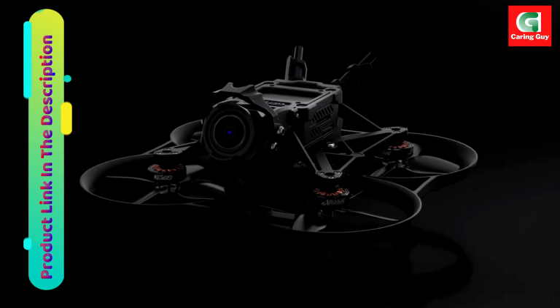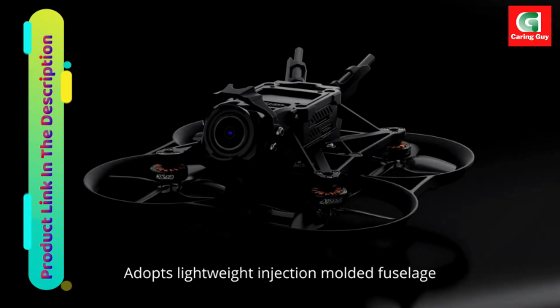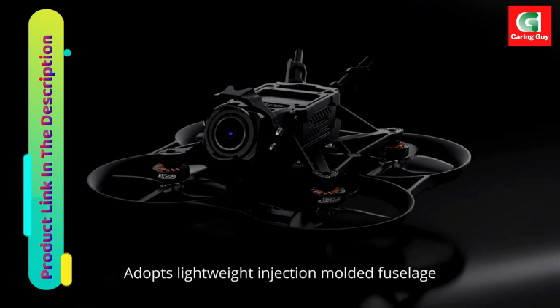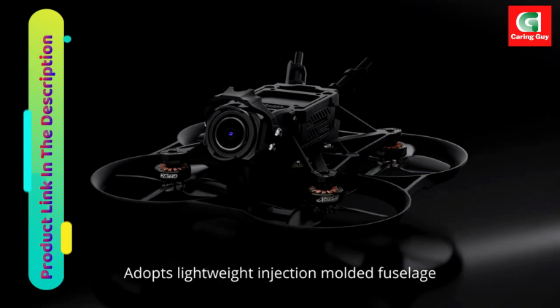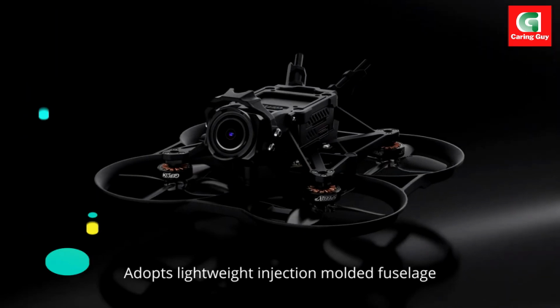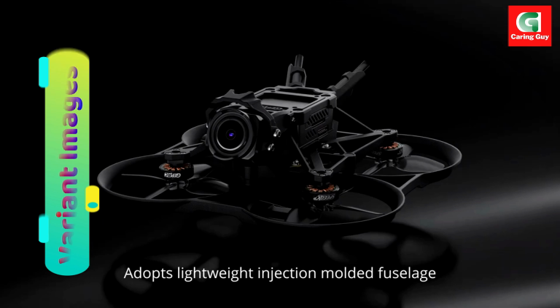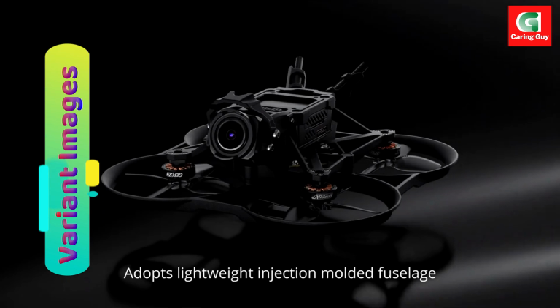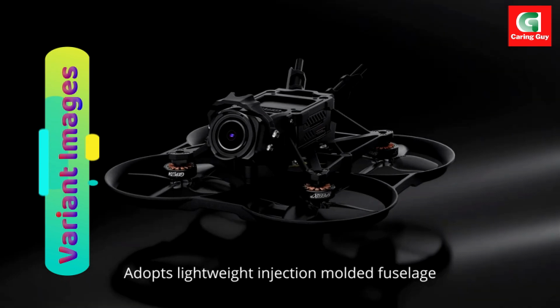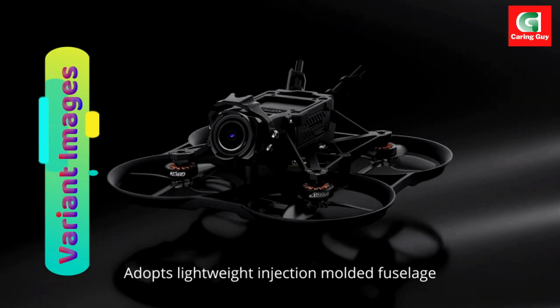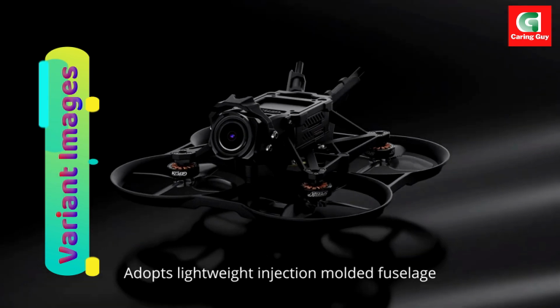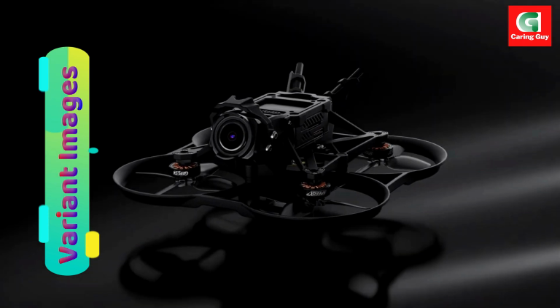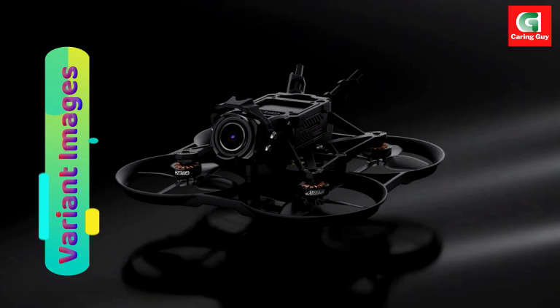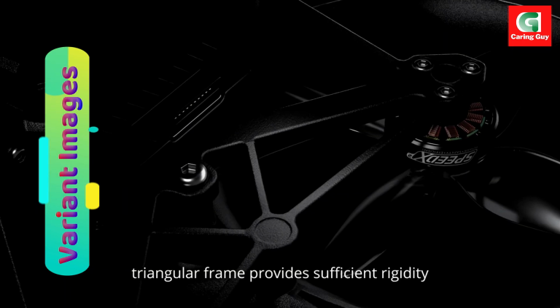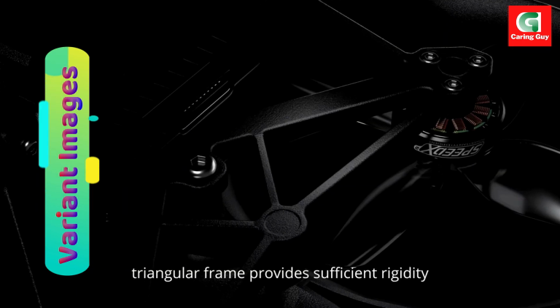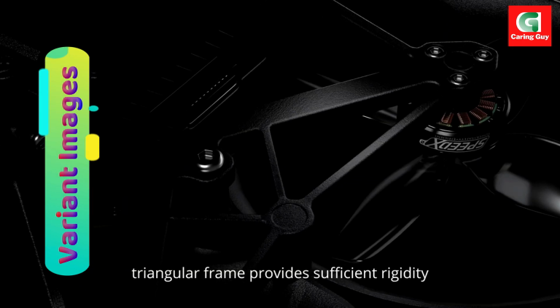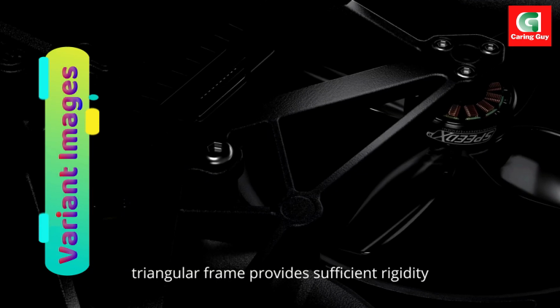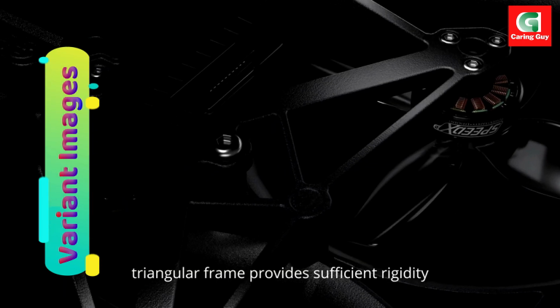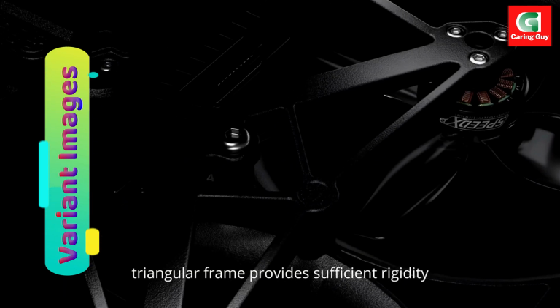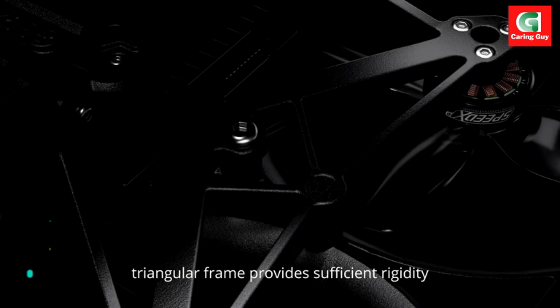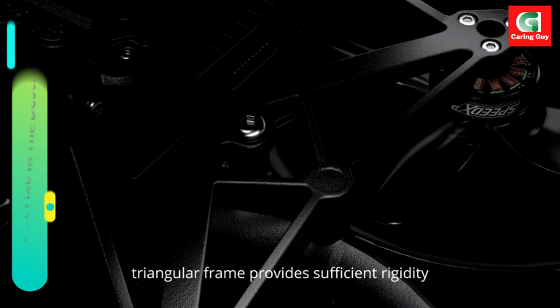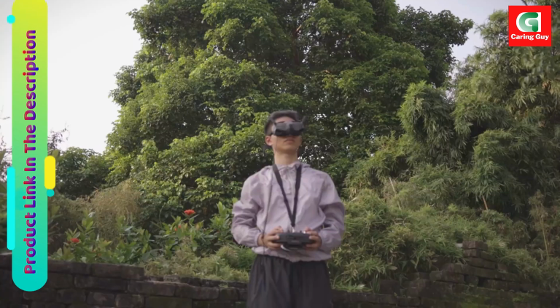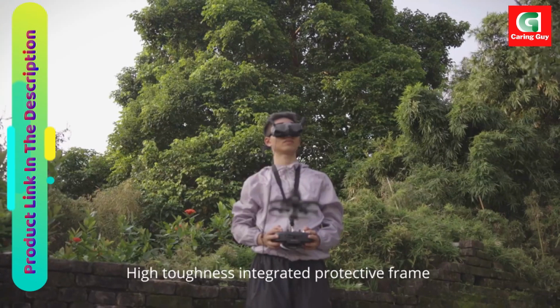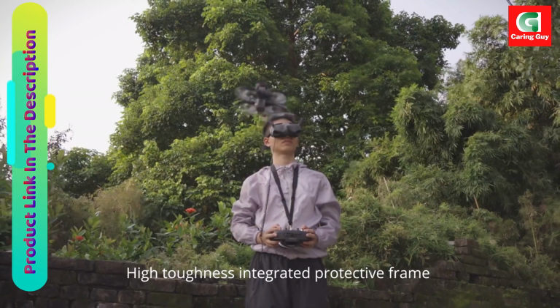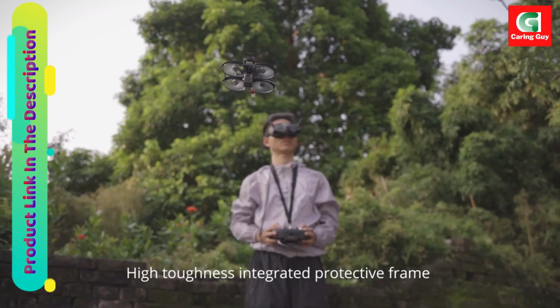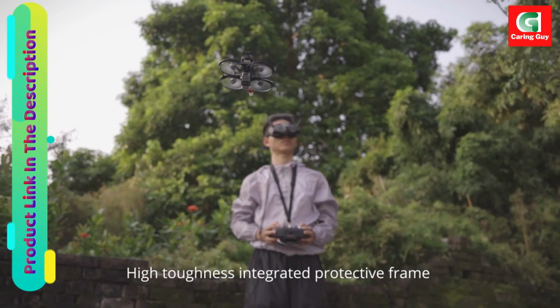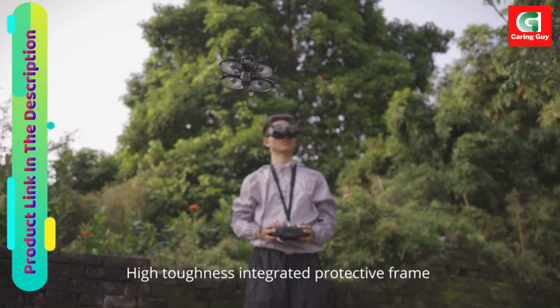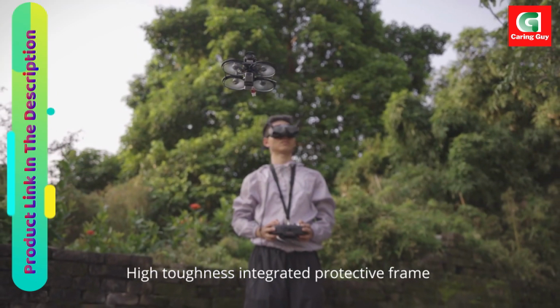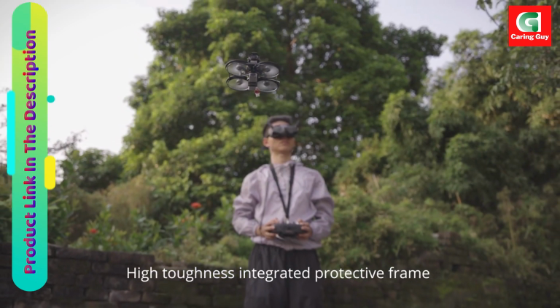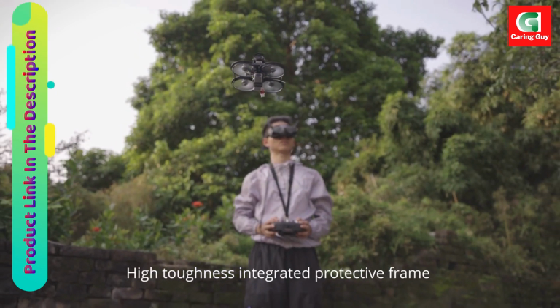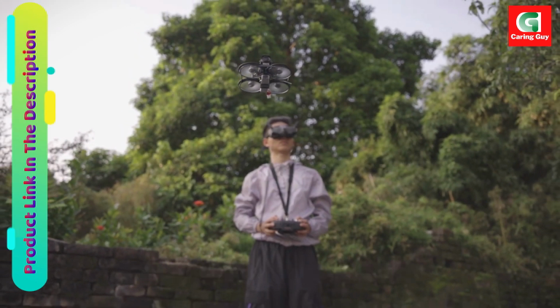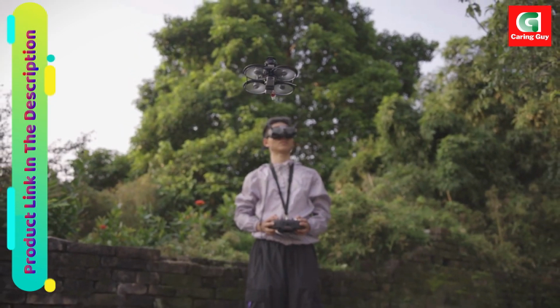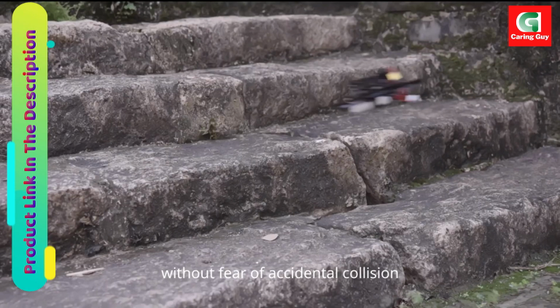Portability and durability. The compact size makes it perfect for on-the-go shooting, and the battery compartment is protected by the frame, allowing for various battery options.